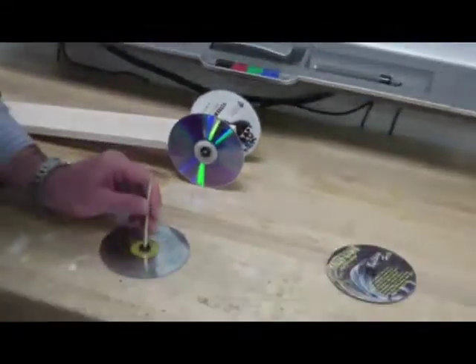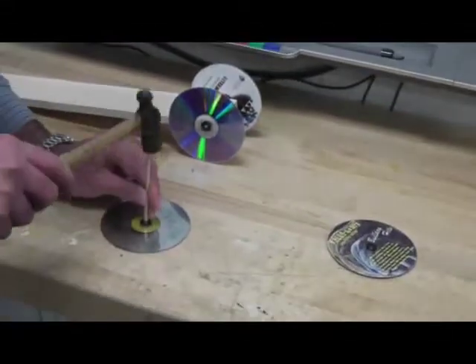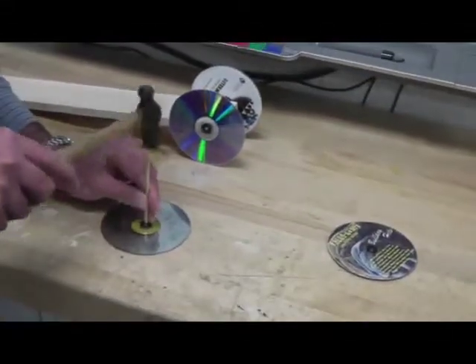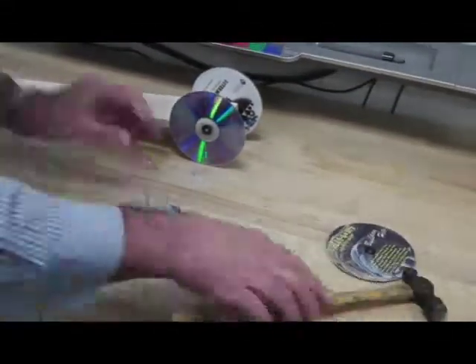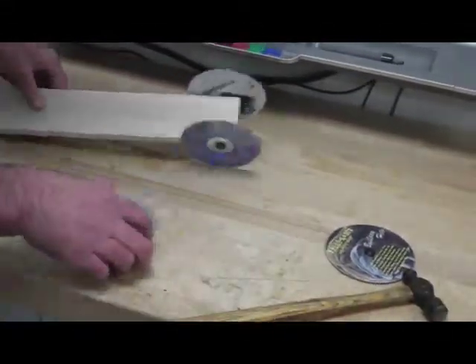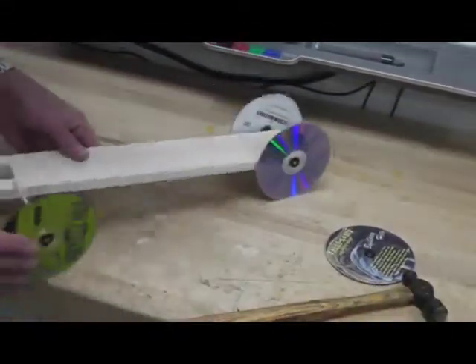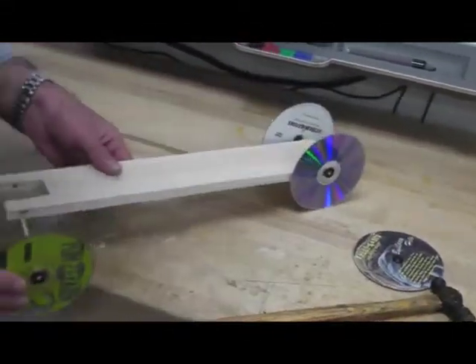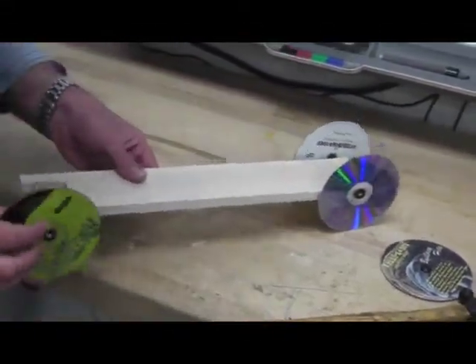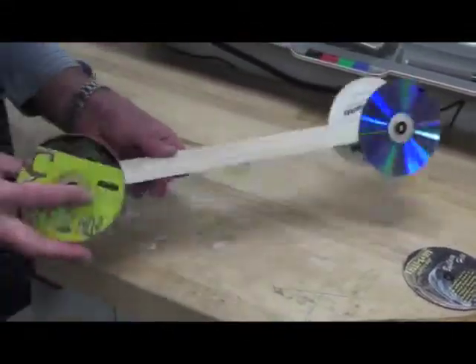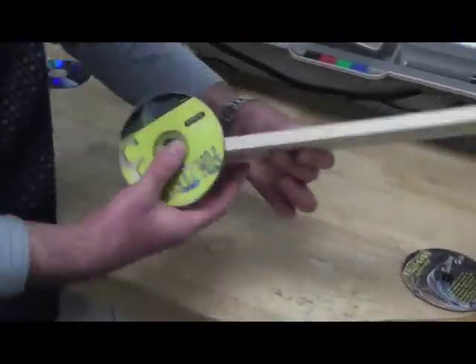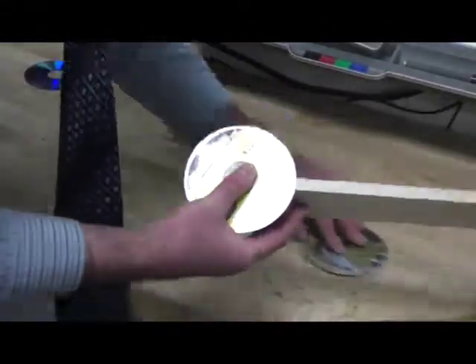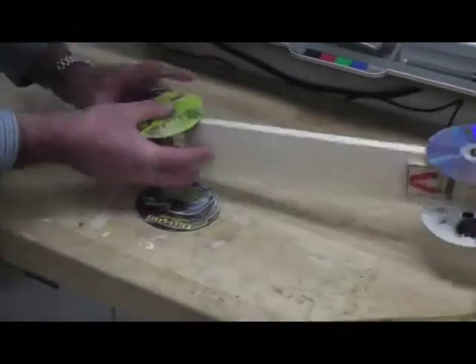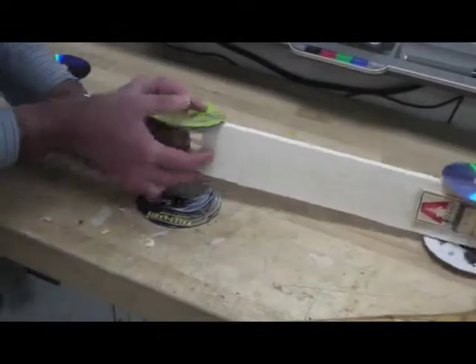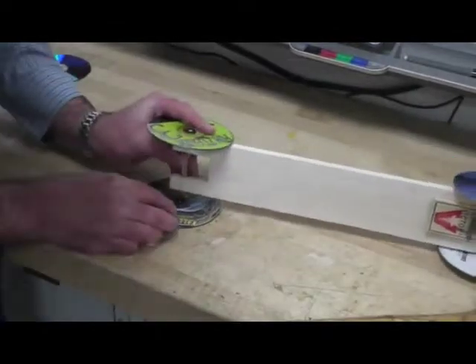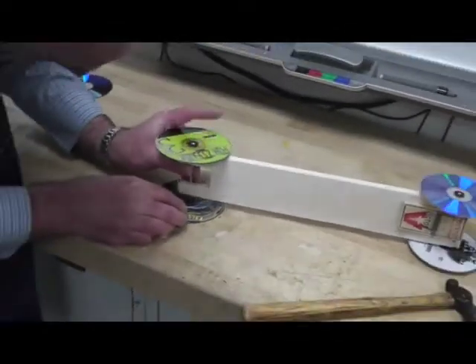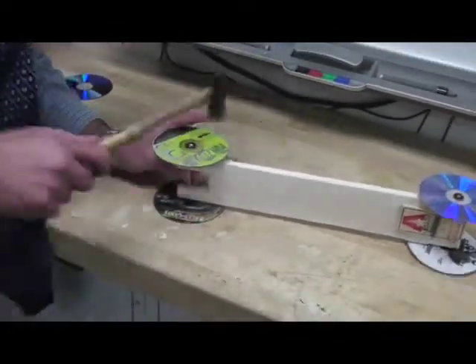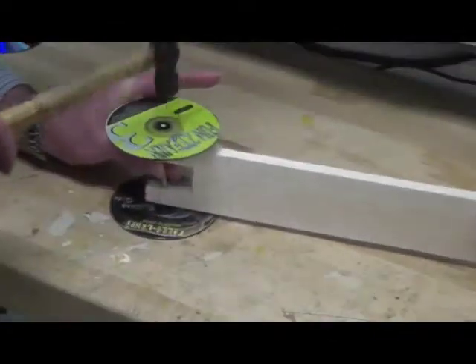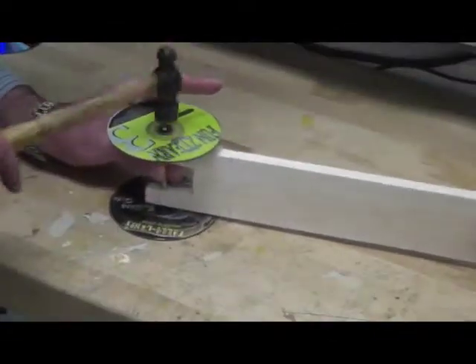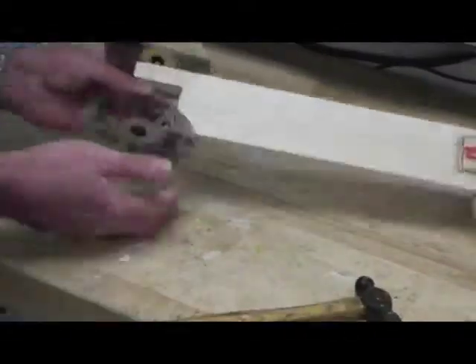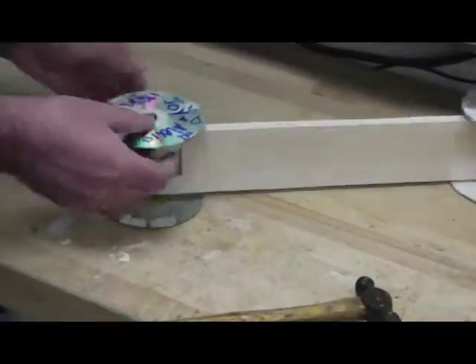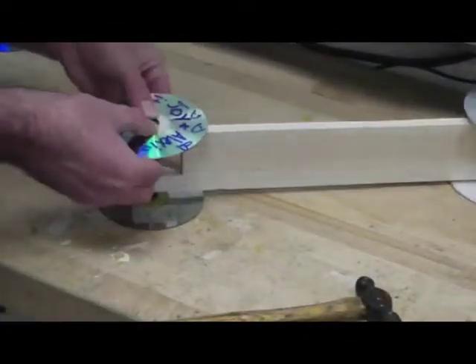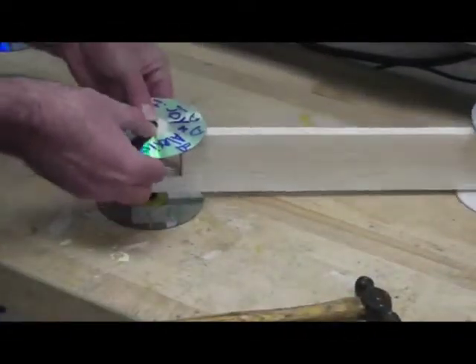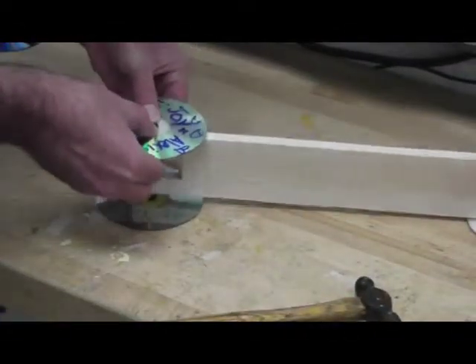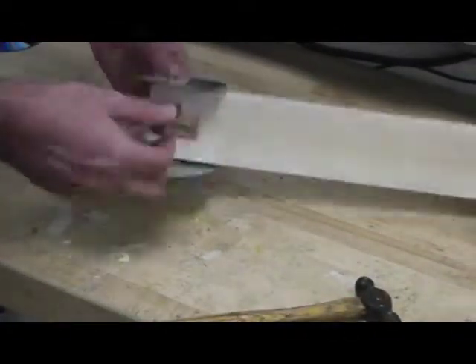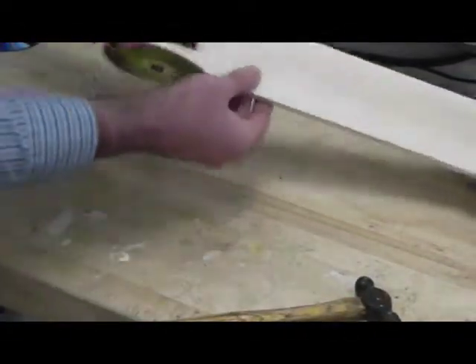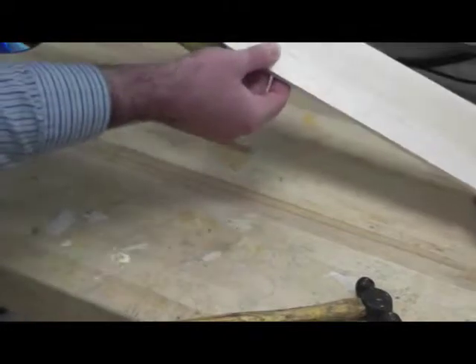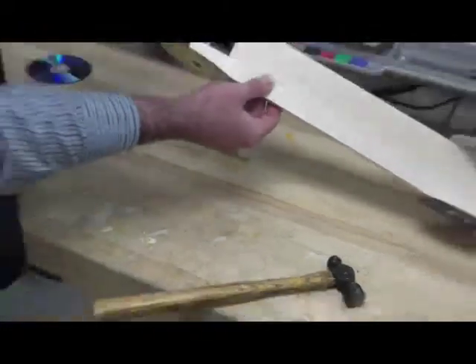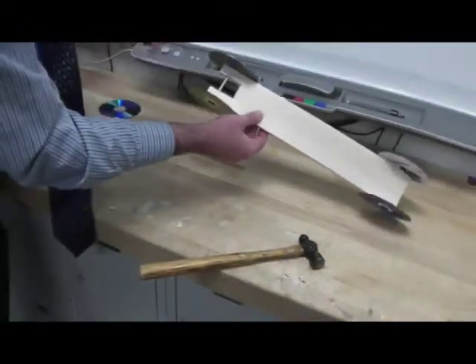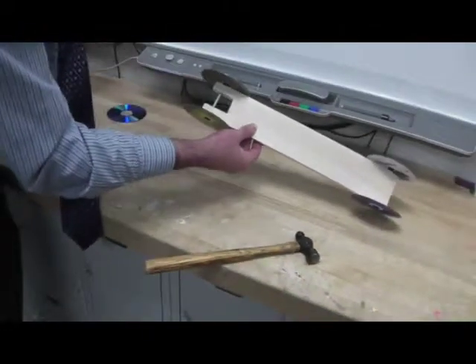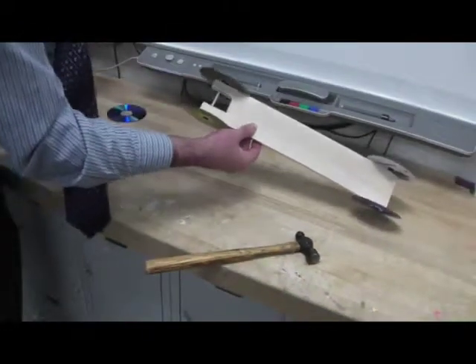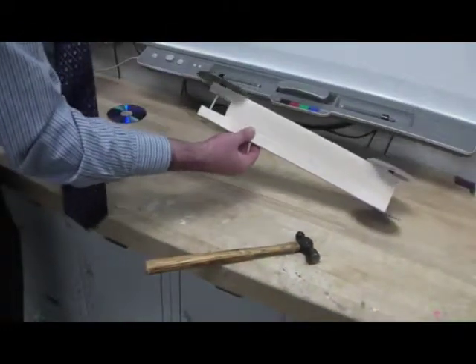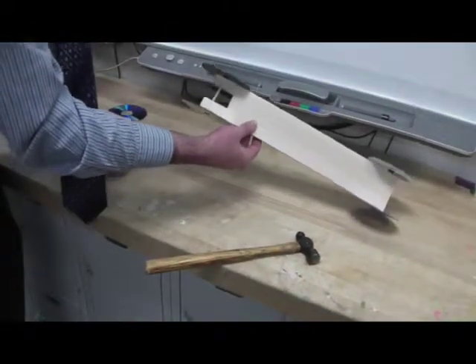Repeat the same process for the rear wheel. Make sure the pointy end of the rubber stoppers is pointing in towards the vehicle. To reduce wobble you can push the rubber stoppers in a little closer to the vehicle.